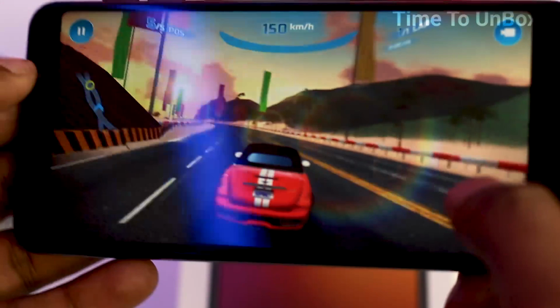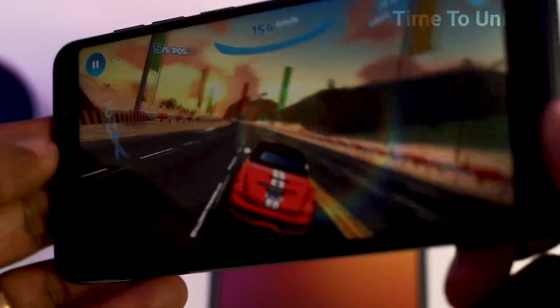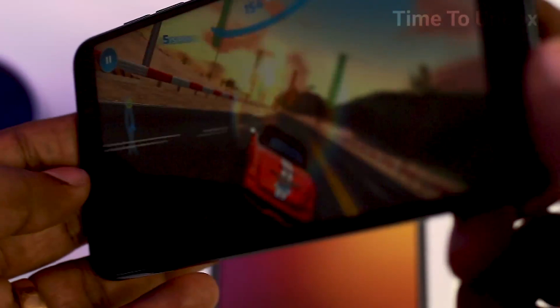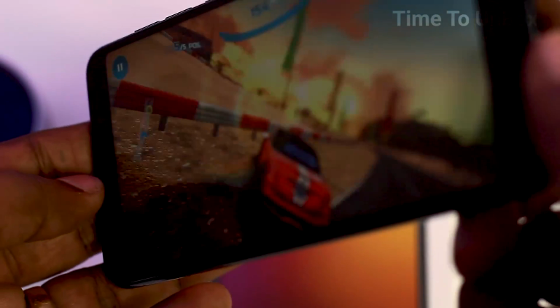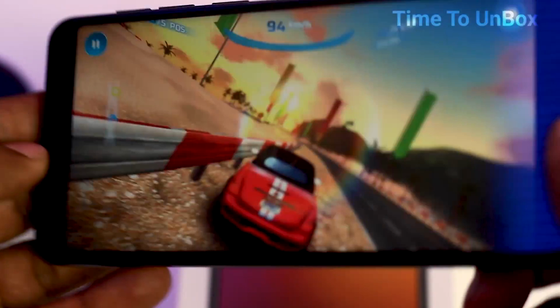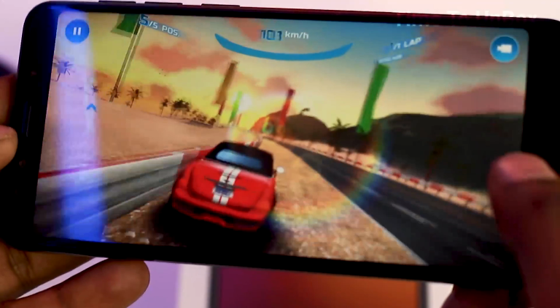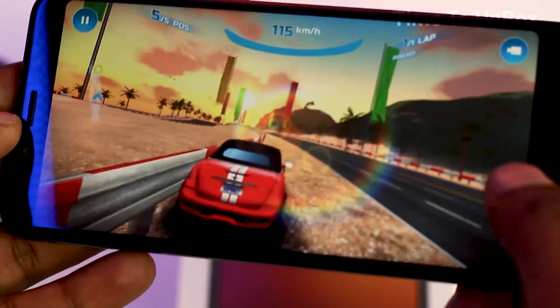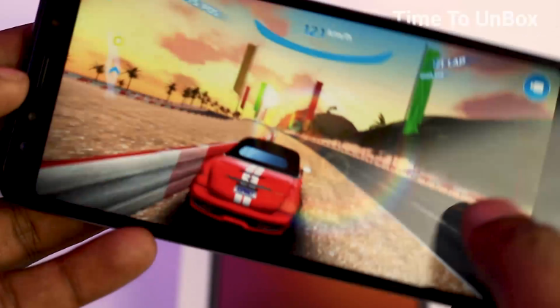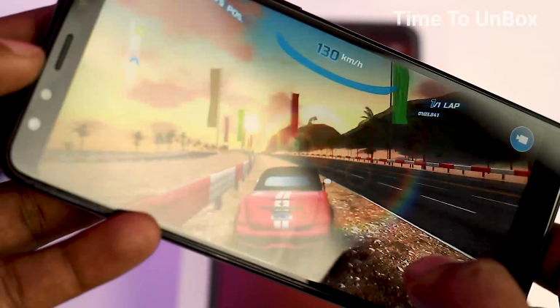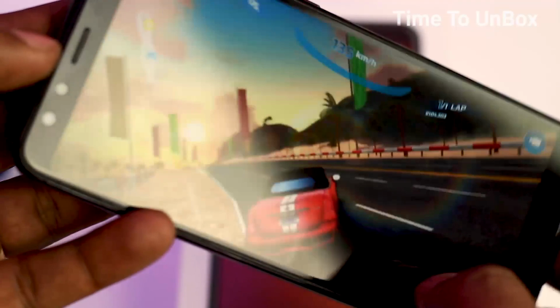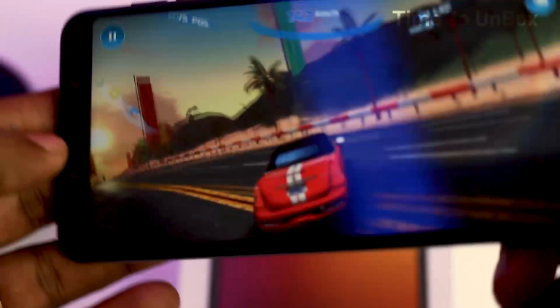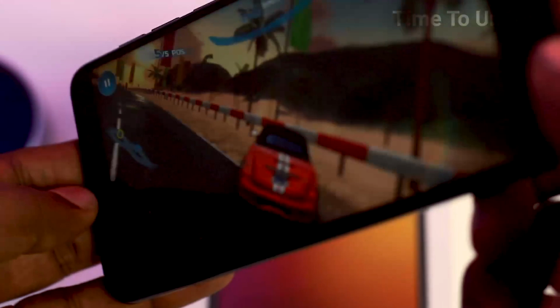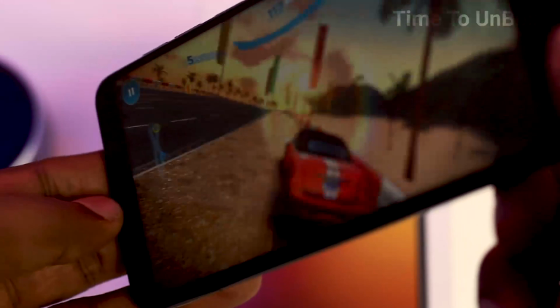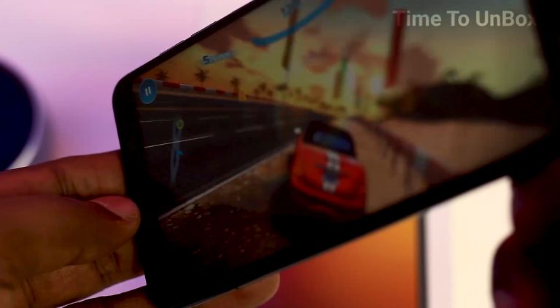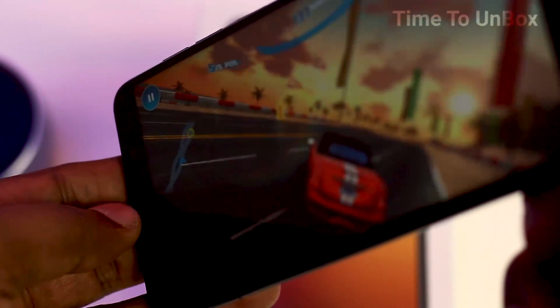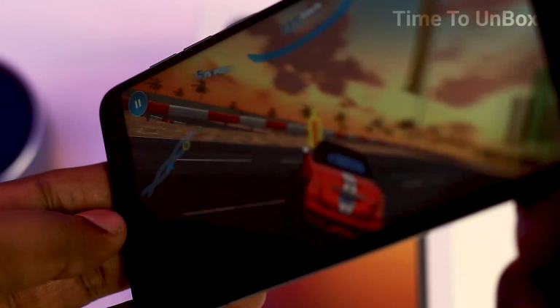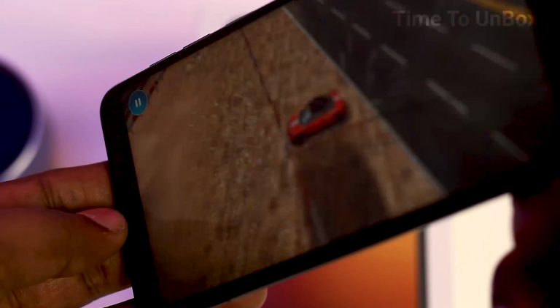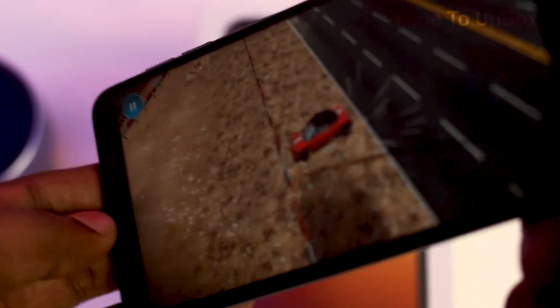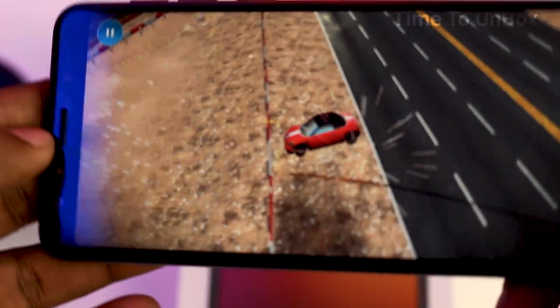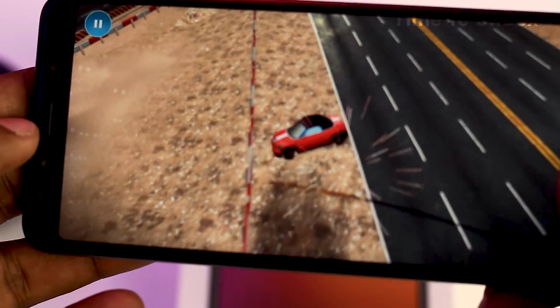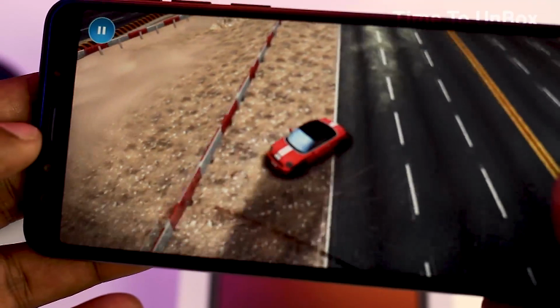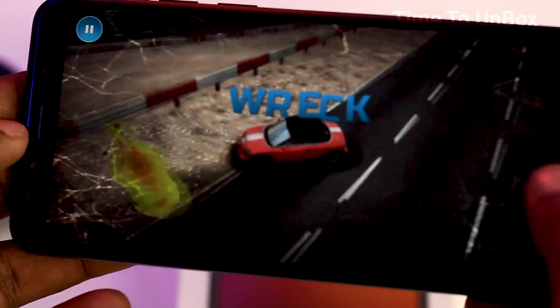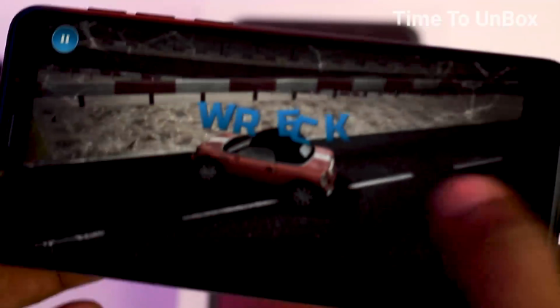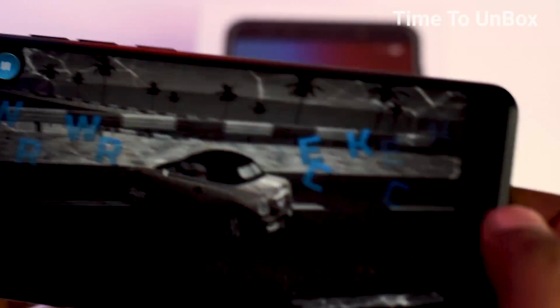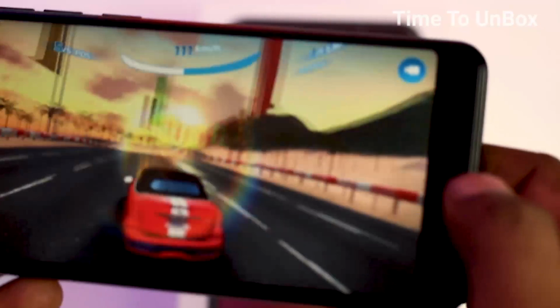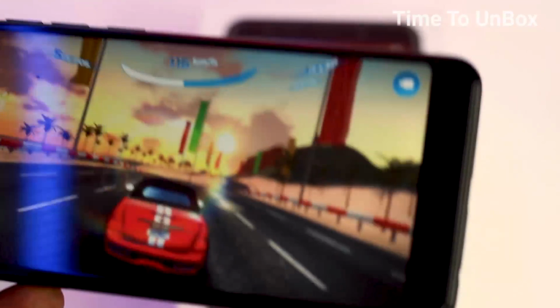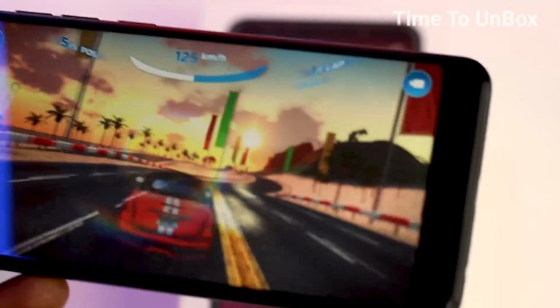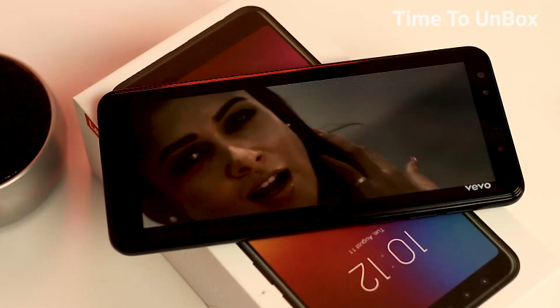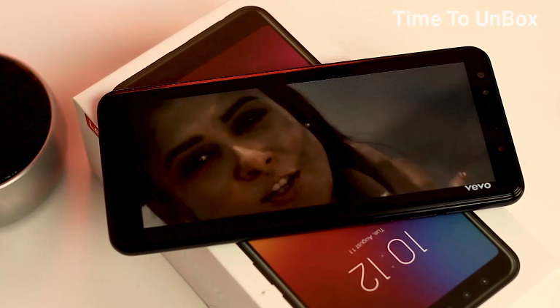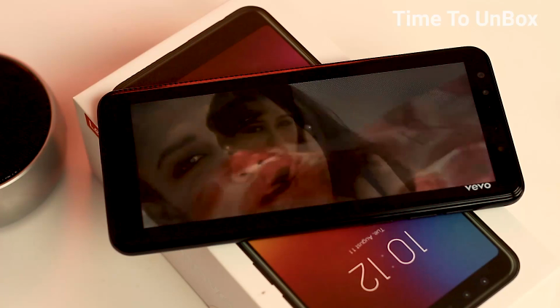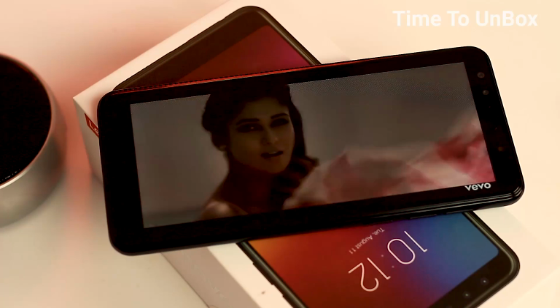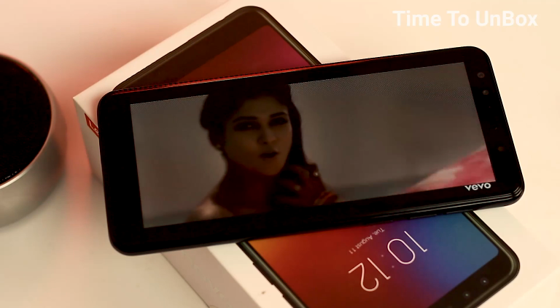That's all about the specs, but I have not tested the camera performance yet — I'll do that in the full review. This smartphone is sold in India via Flipkart at 8999 rupees. Right now the sale hasn't started, but you can make a pre-booking on Flipkart.